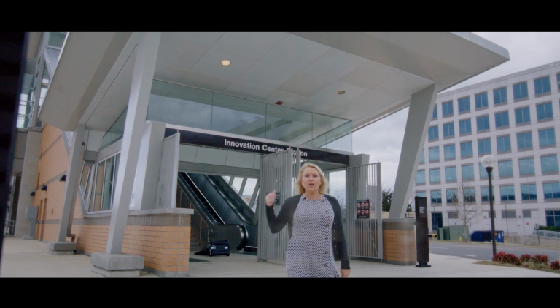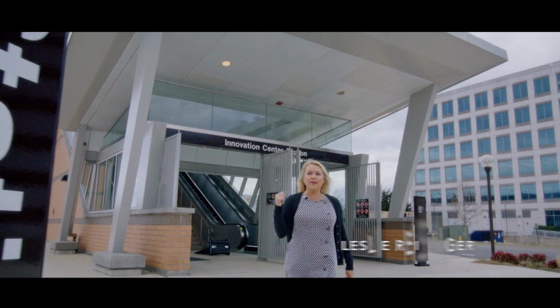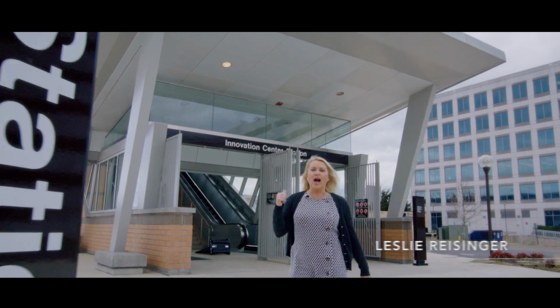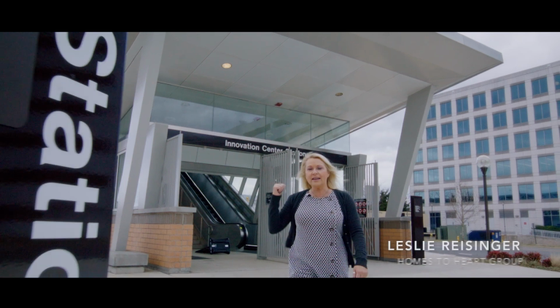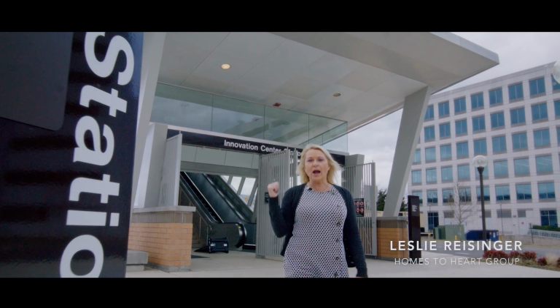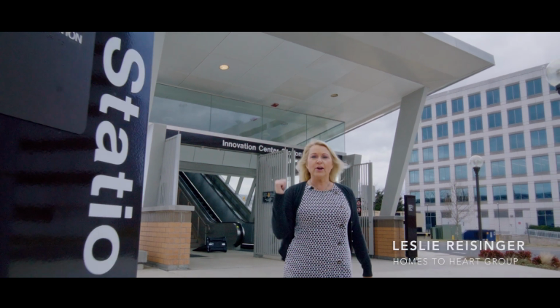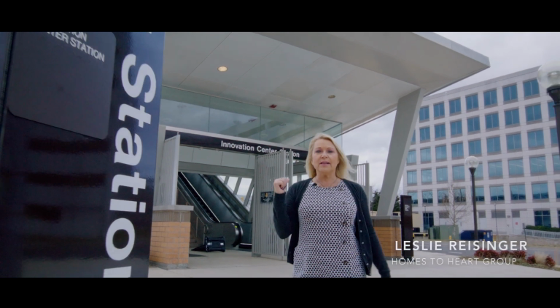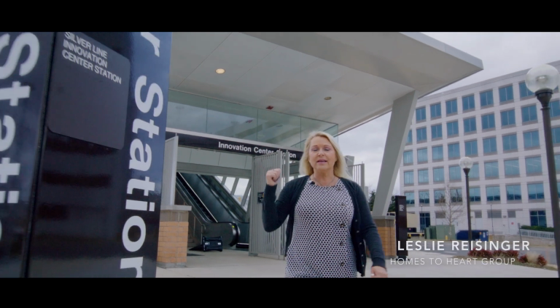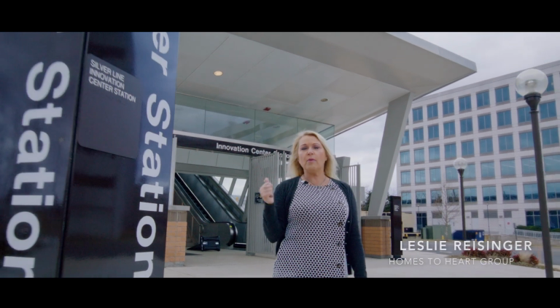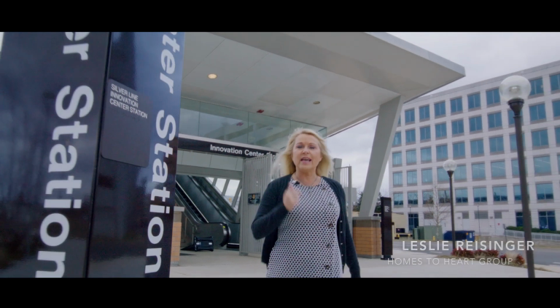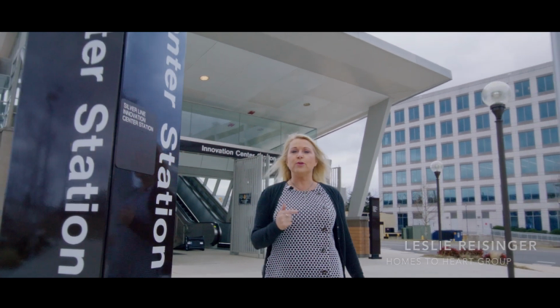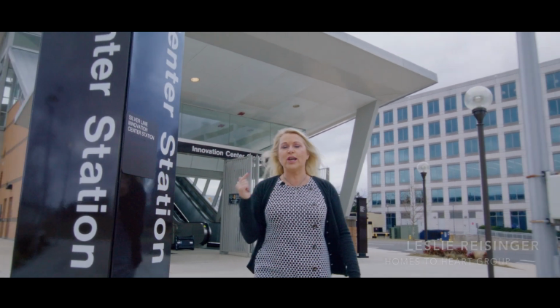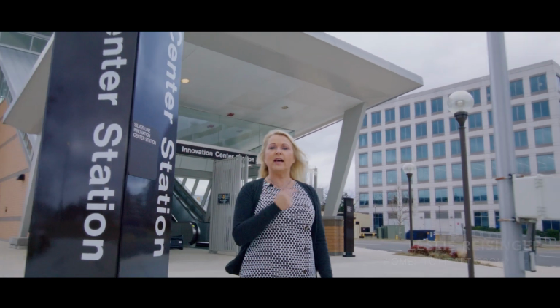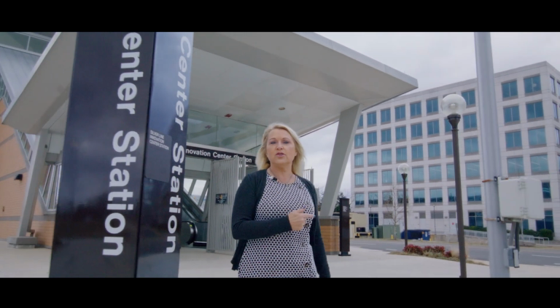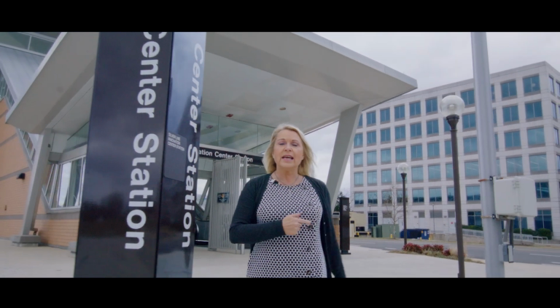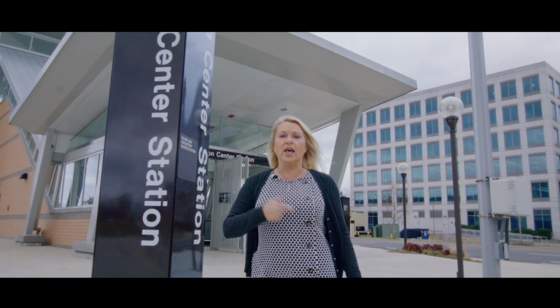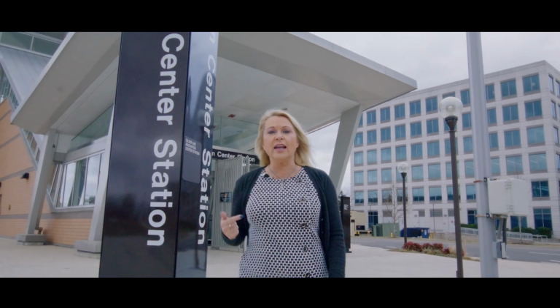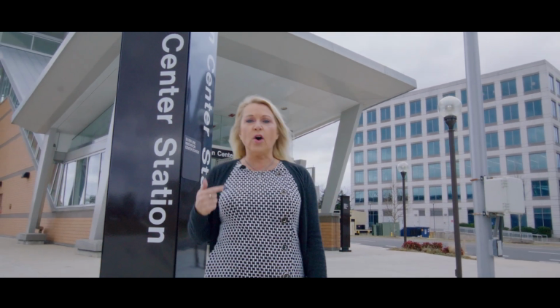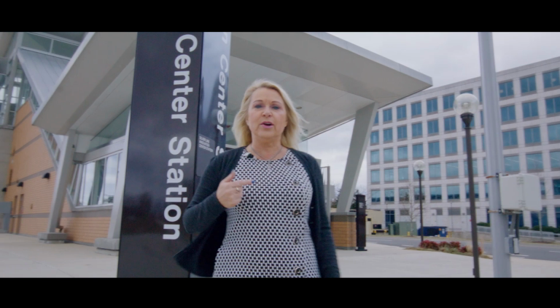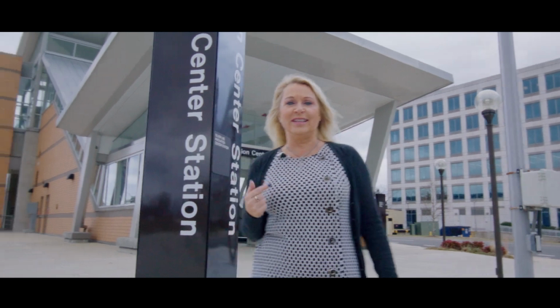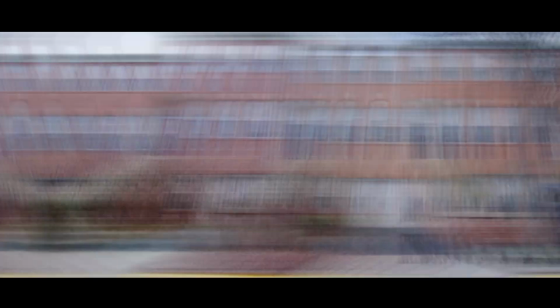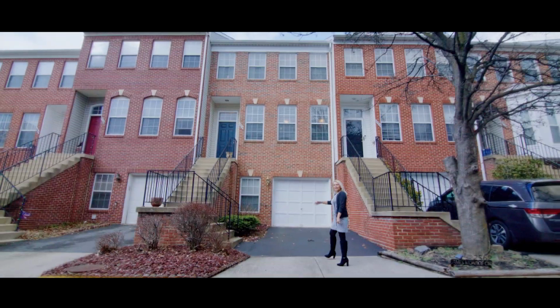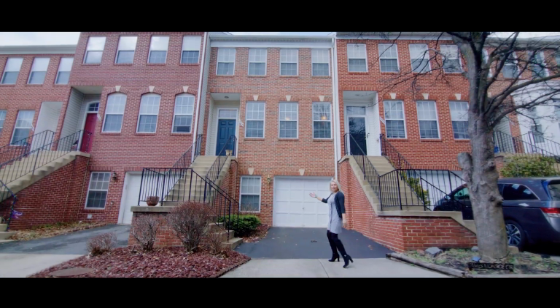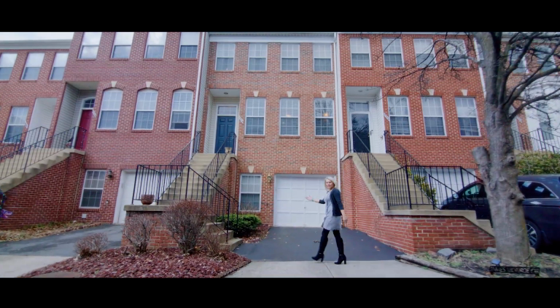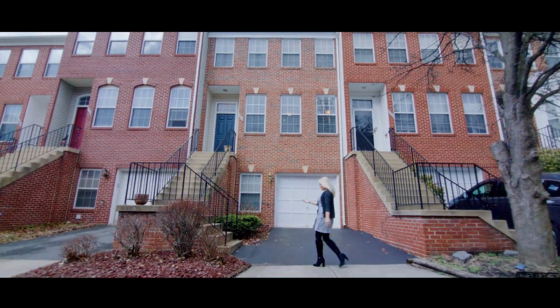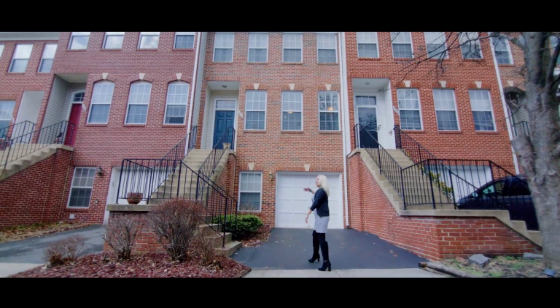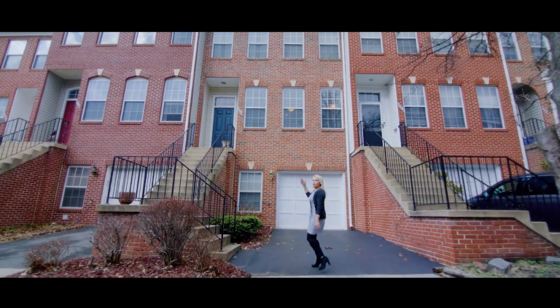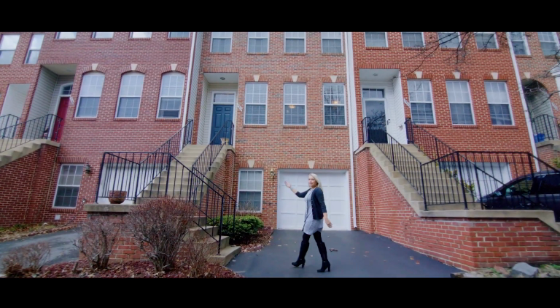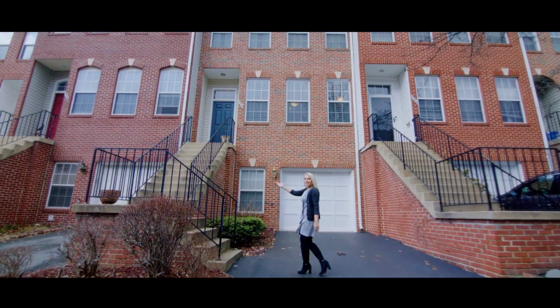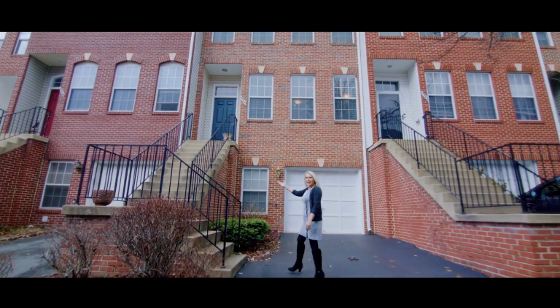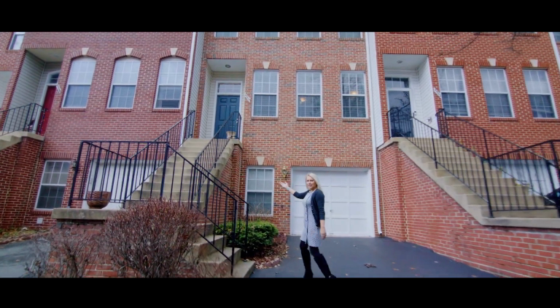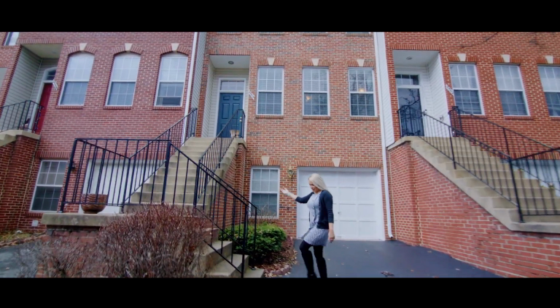We're here at the hottest ride in Herndon because I want to take you just down the street to the hottest home in Herndon. I'm Leslie Reisinger and you've got to see the inside of this one.